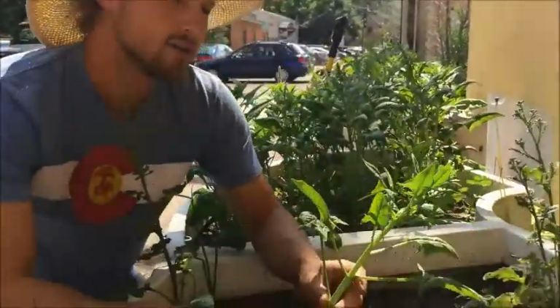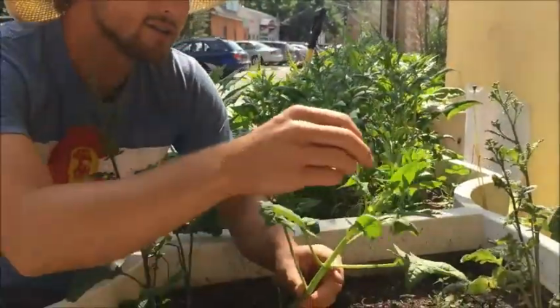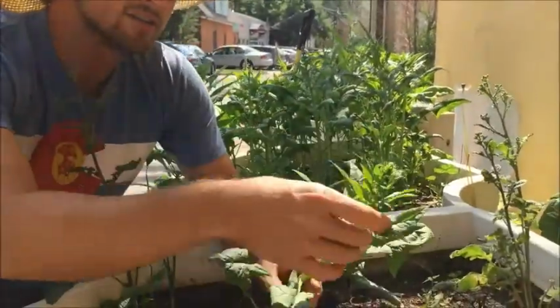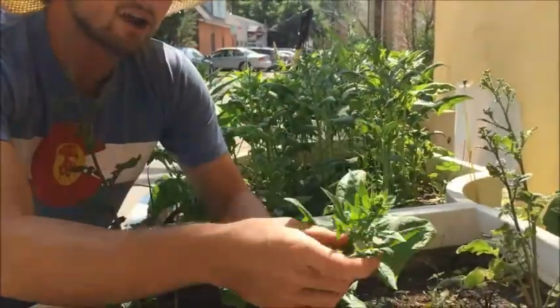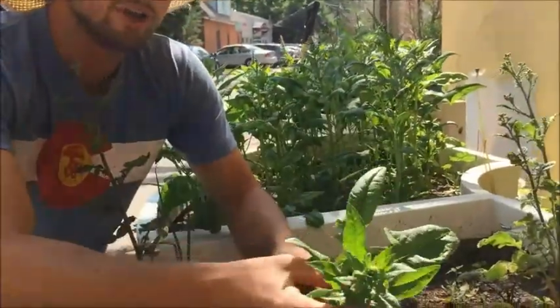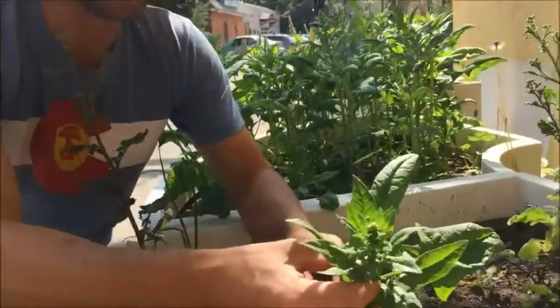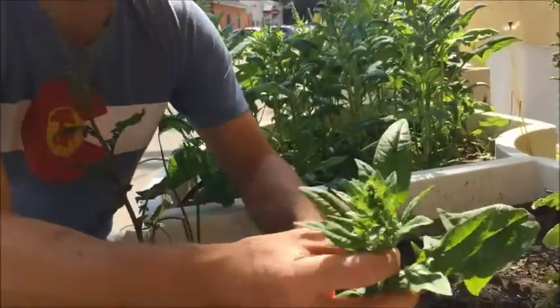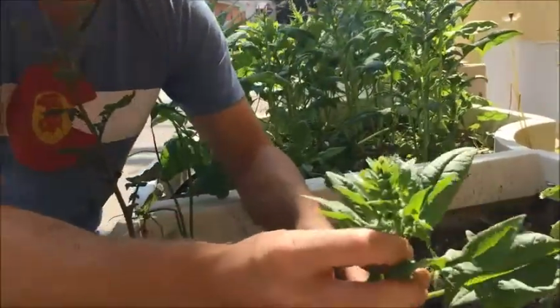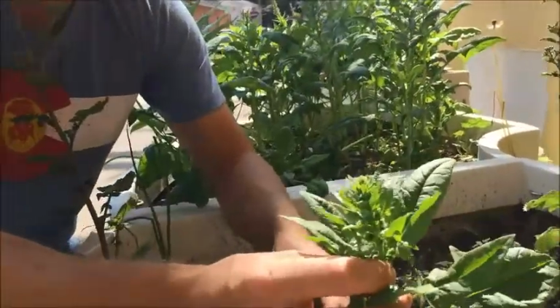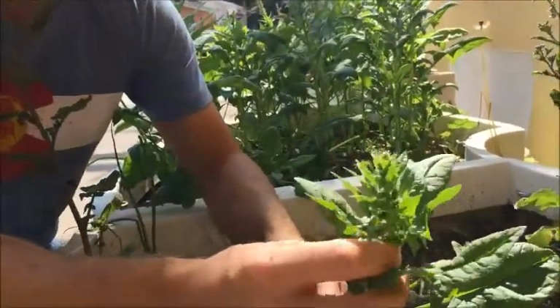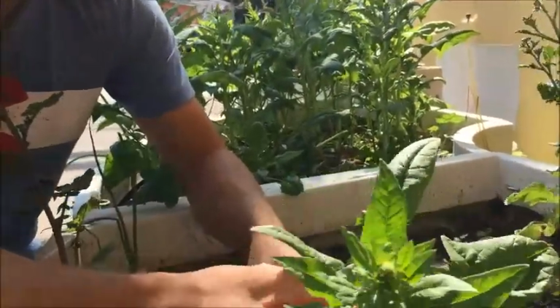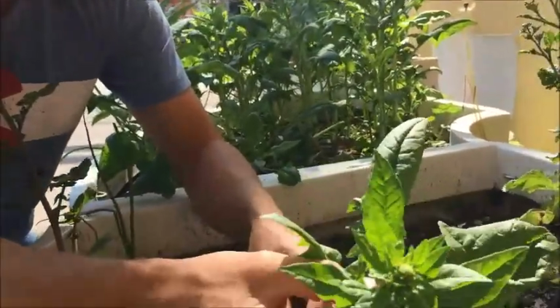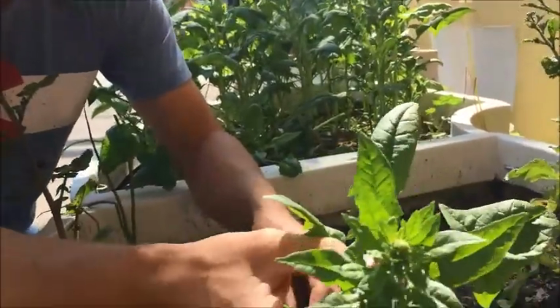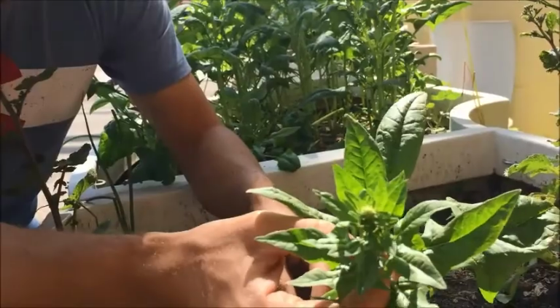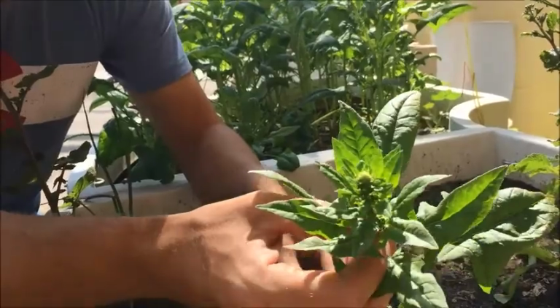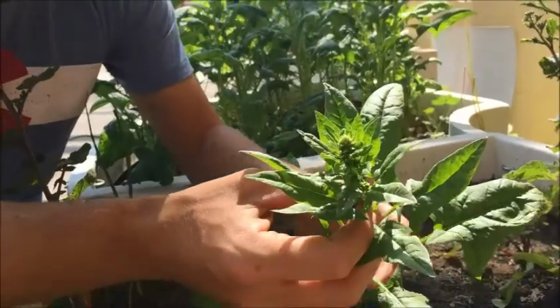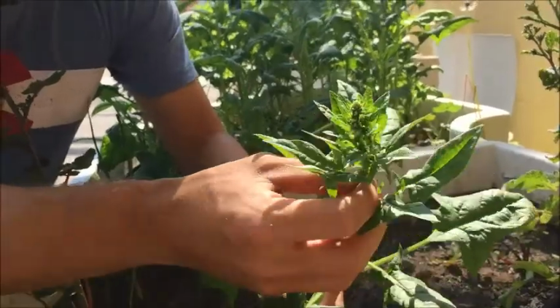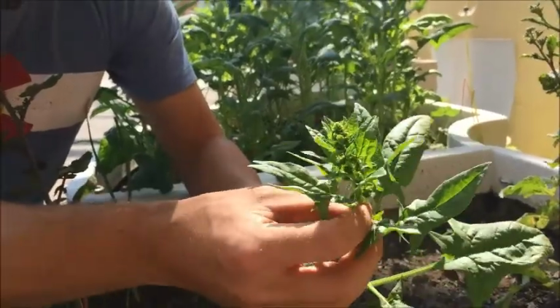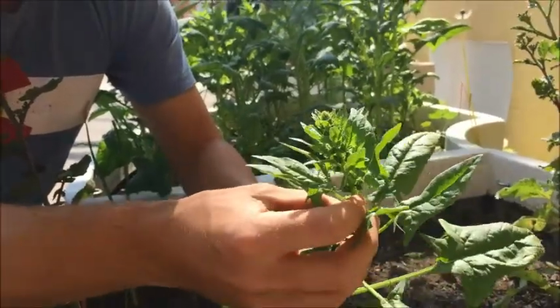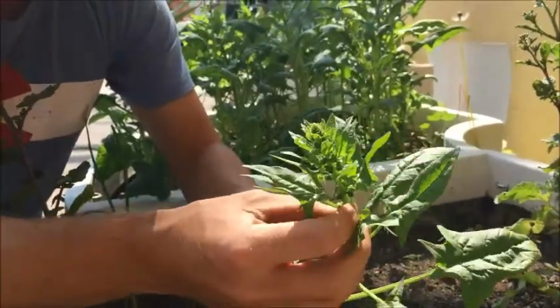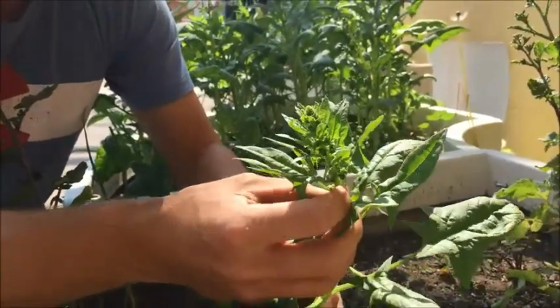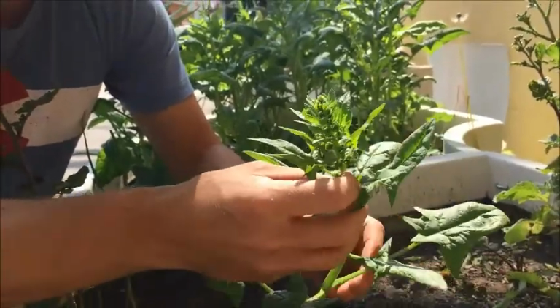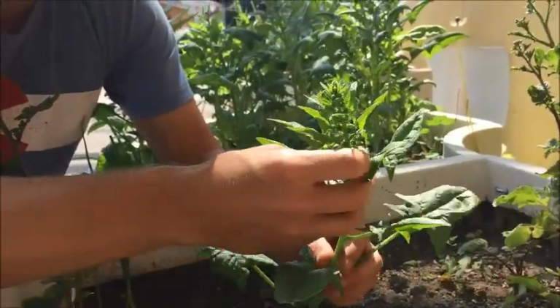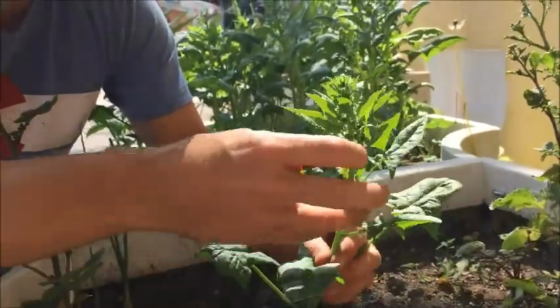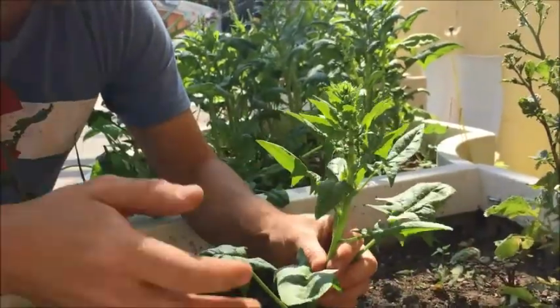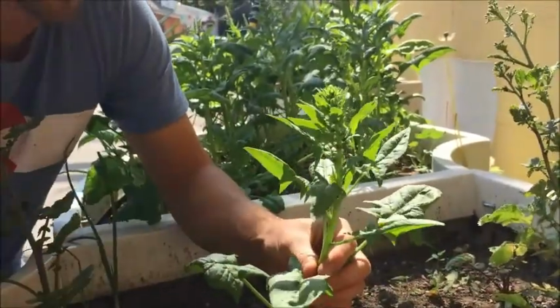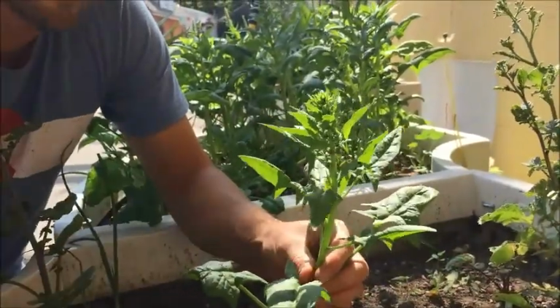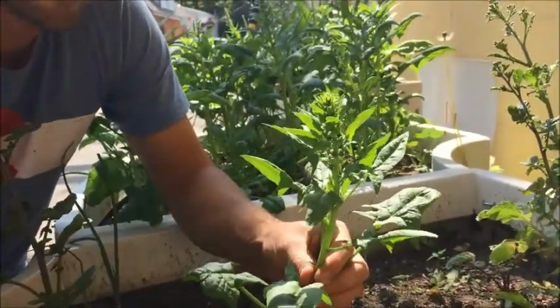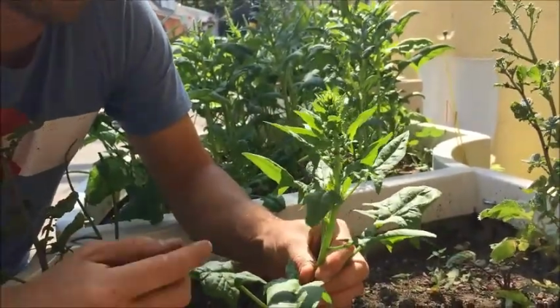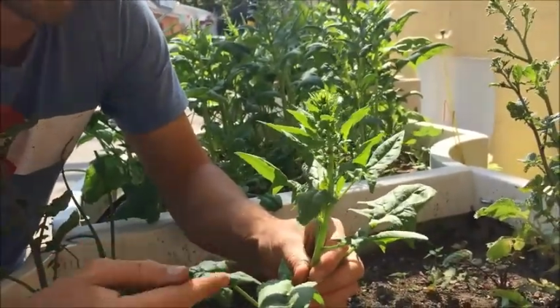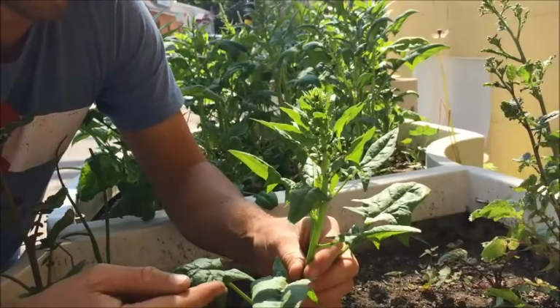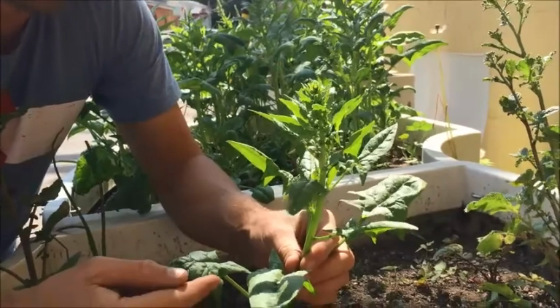You can see at the top it is now growing seeds. It's going to go to seed — that's the whole point of bolting. That's what a plant wants to do. We want to harvest our food before it does this.